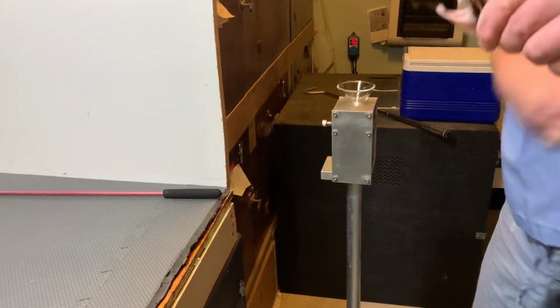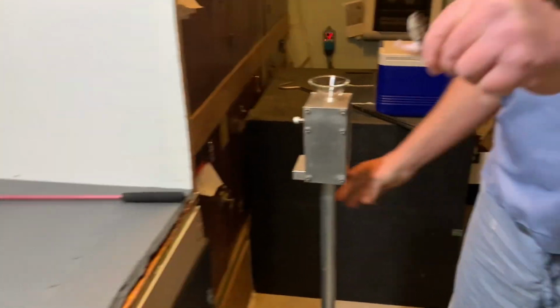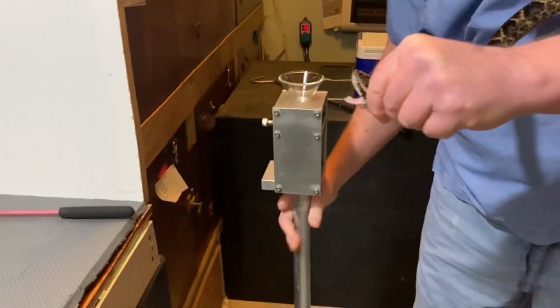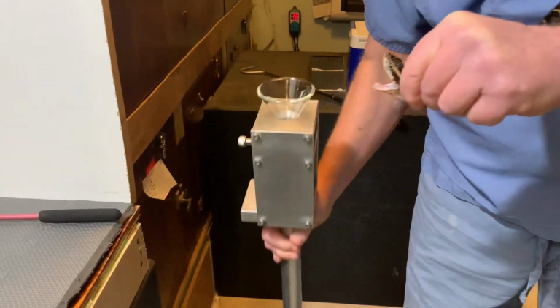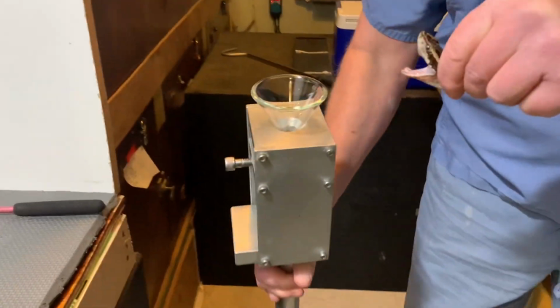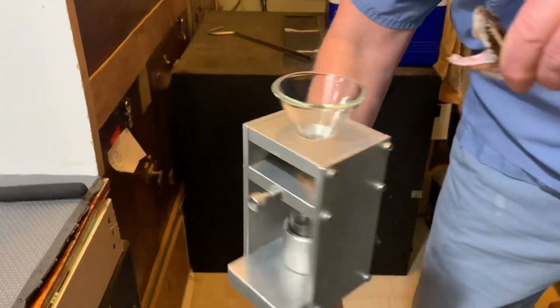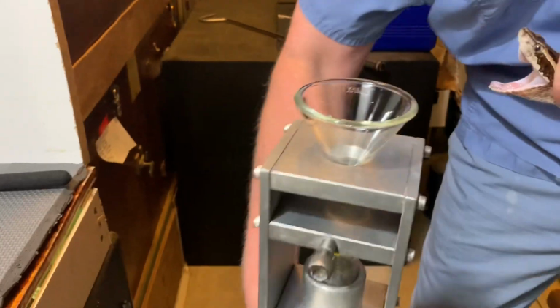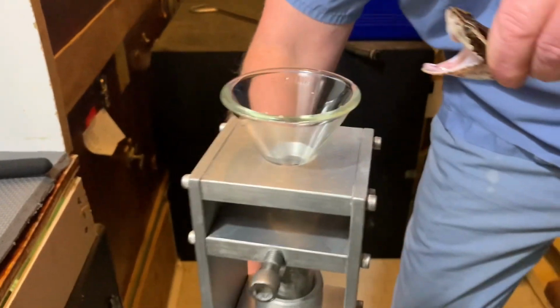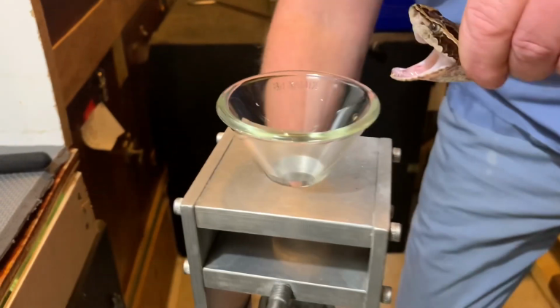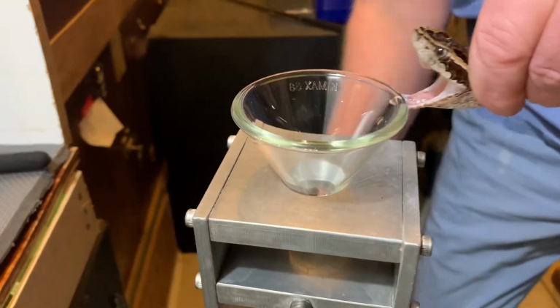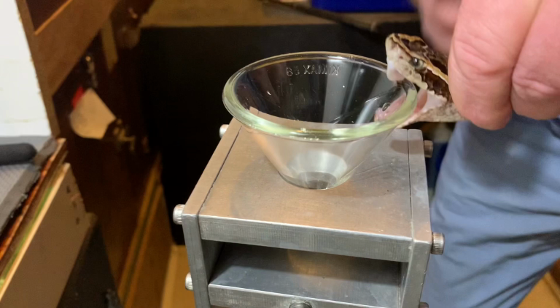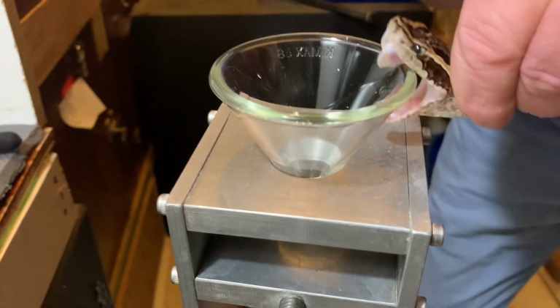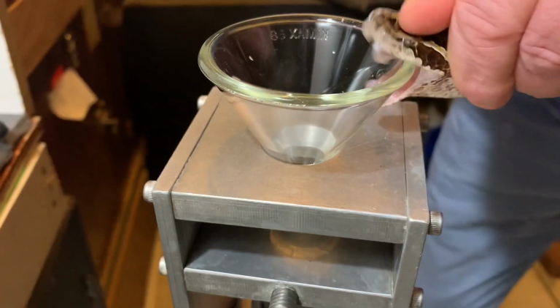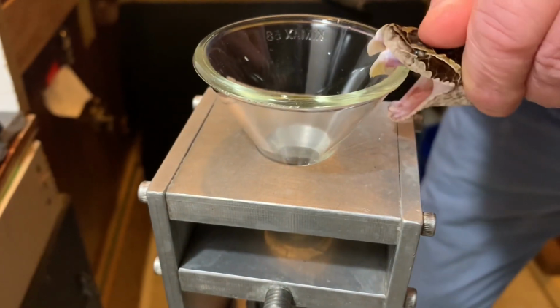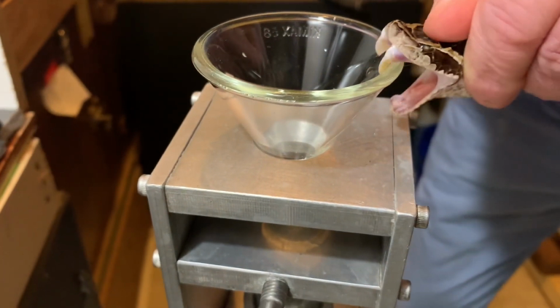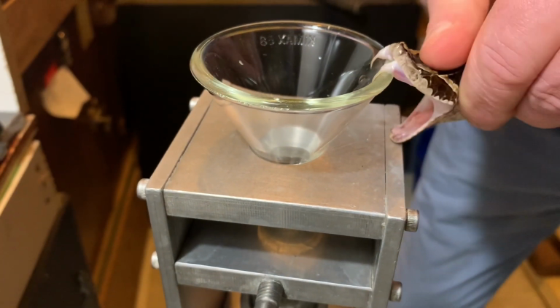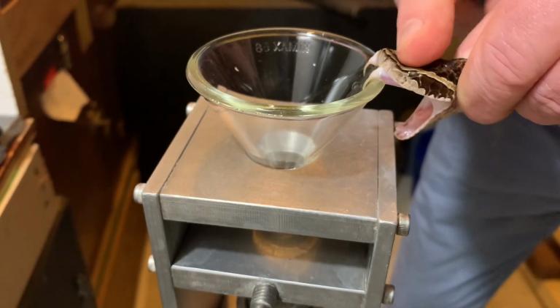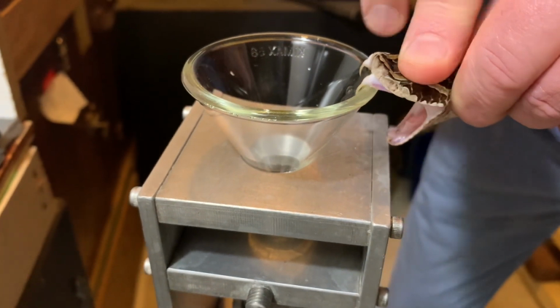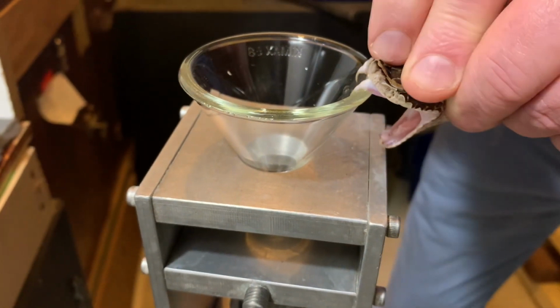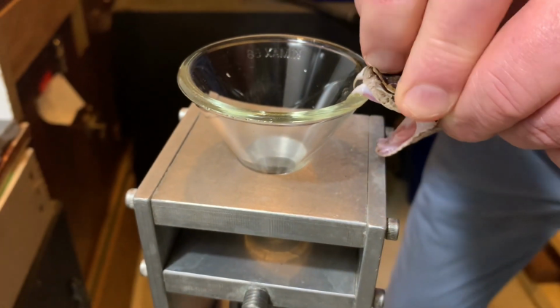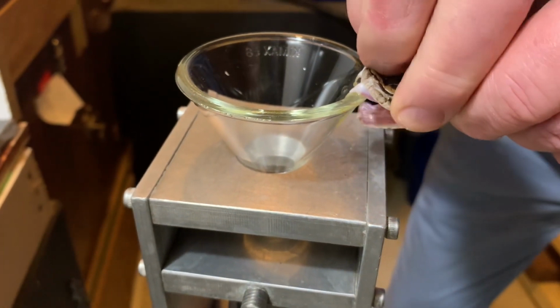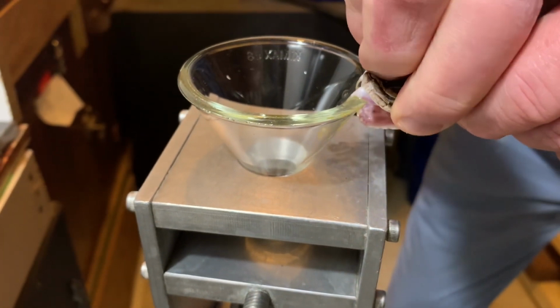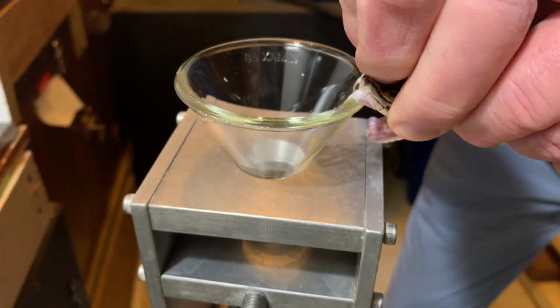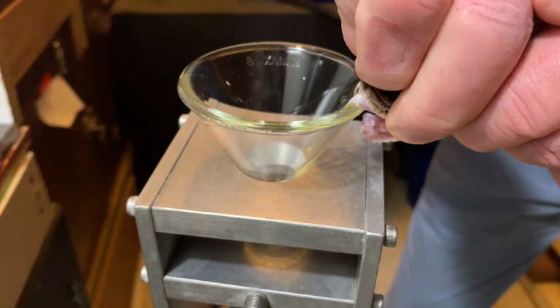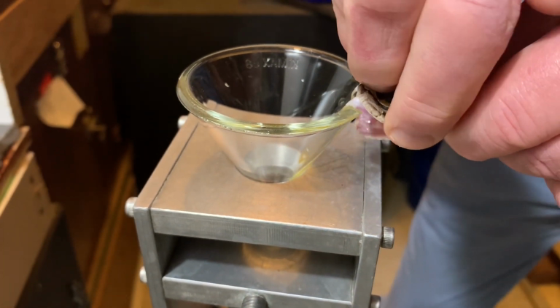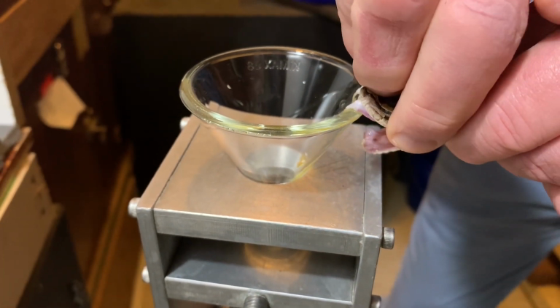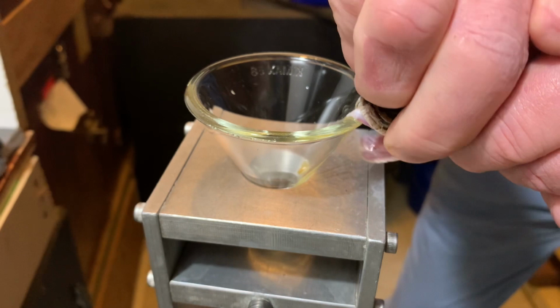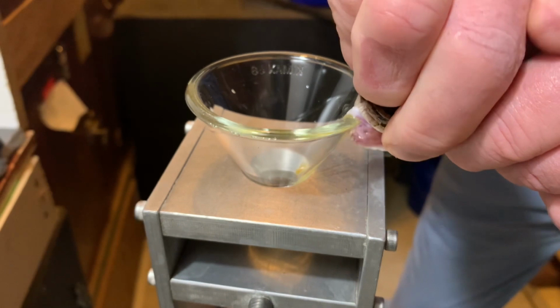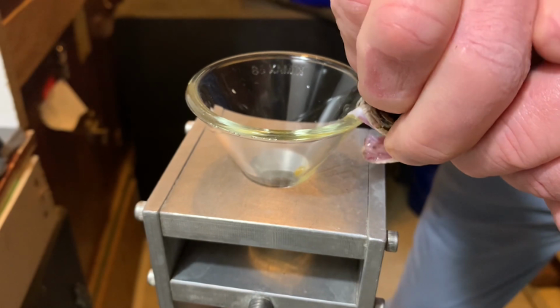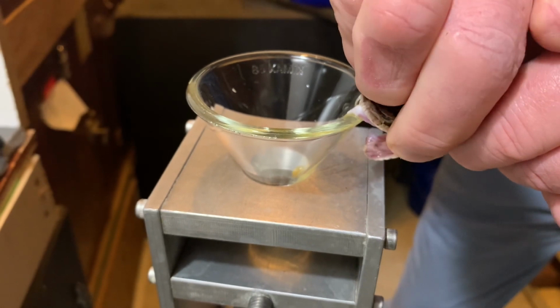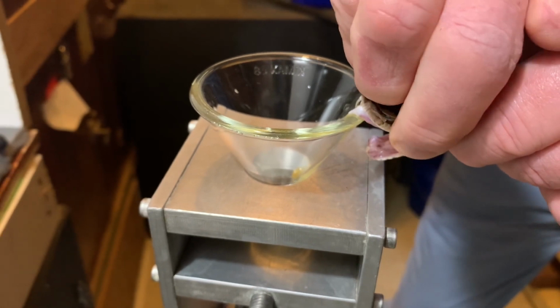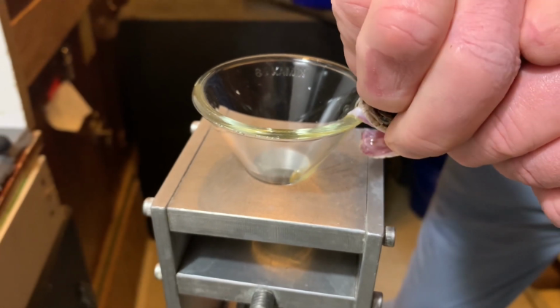Interestingly, this is one of the few pit vipers that lays eggs. And the mother snakes will actually wrap around the eggs and hang out with them and protect them, which is pretty cool.